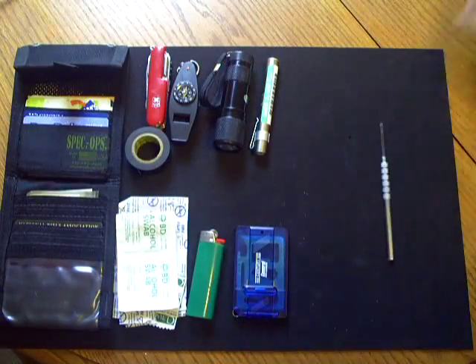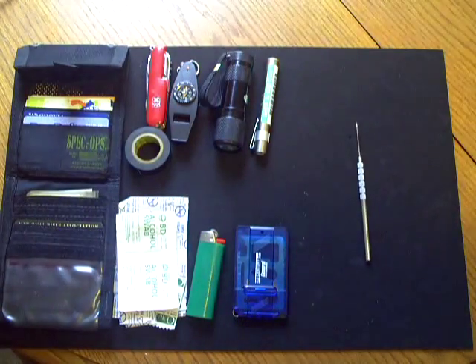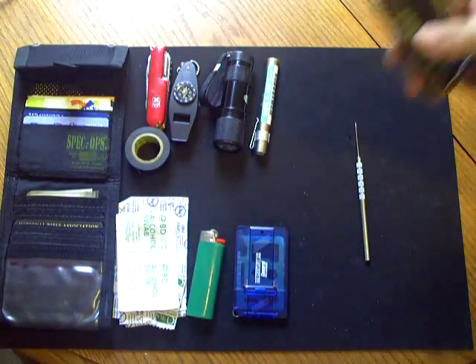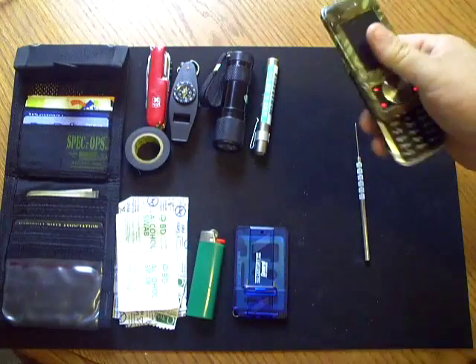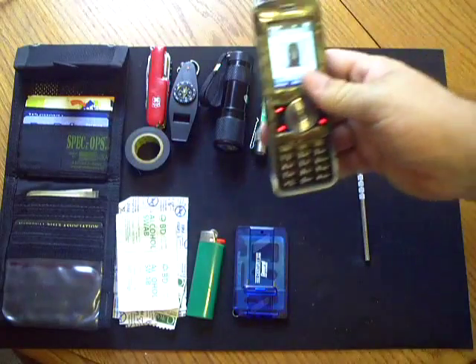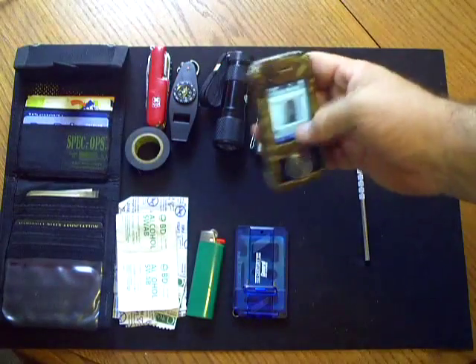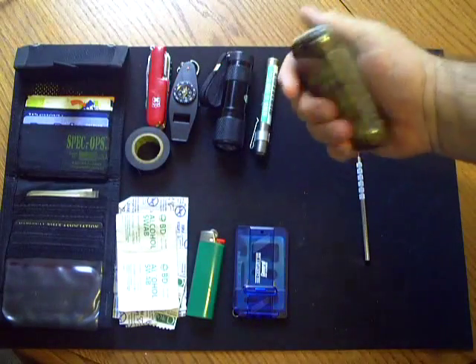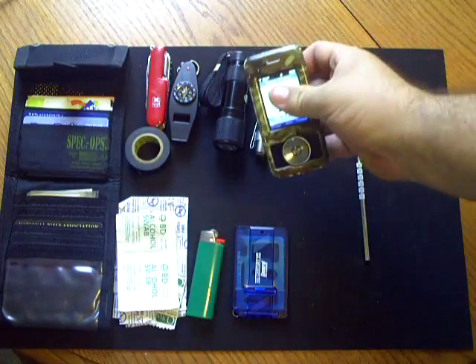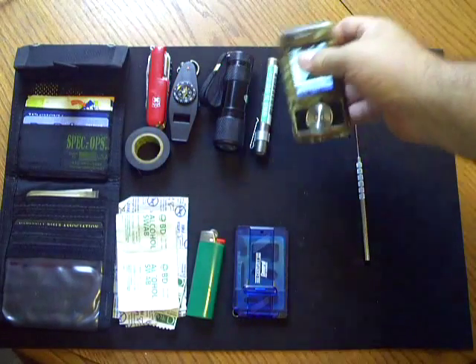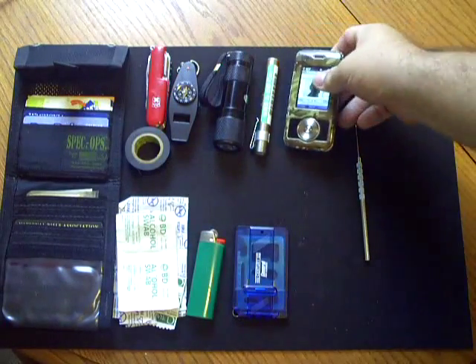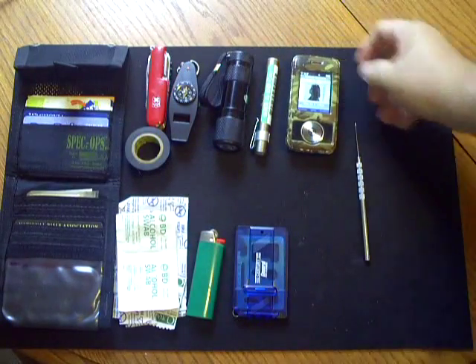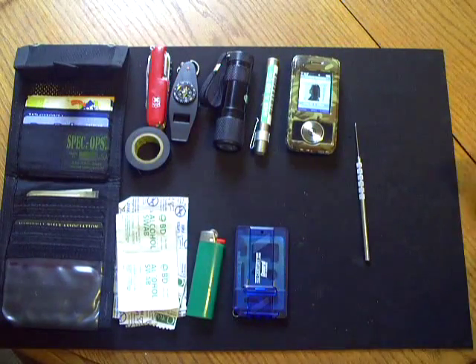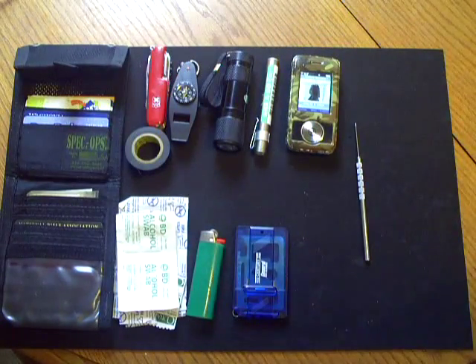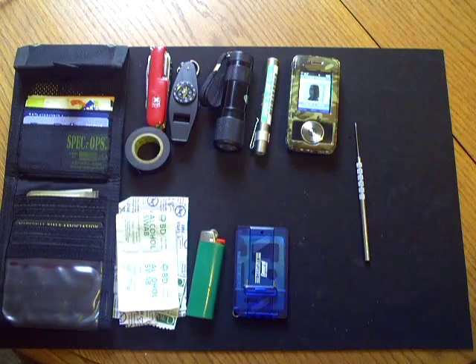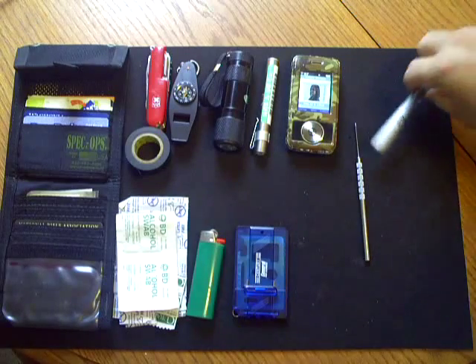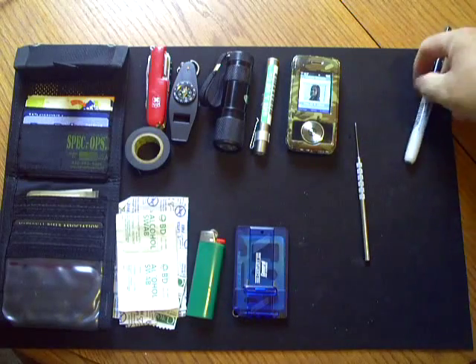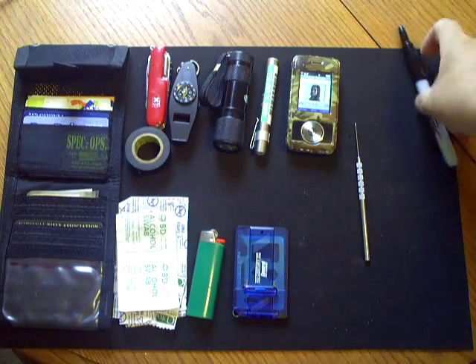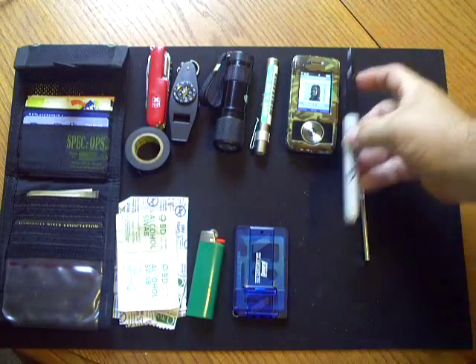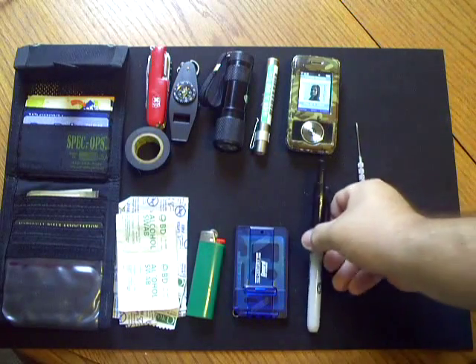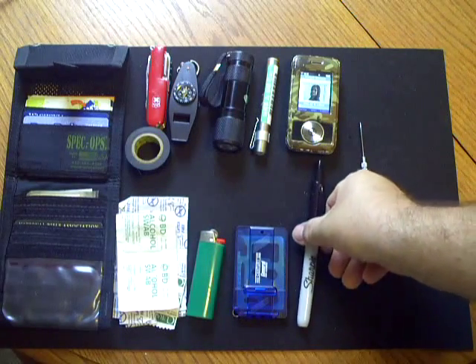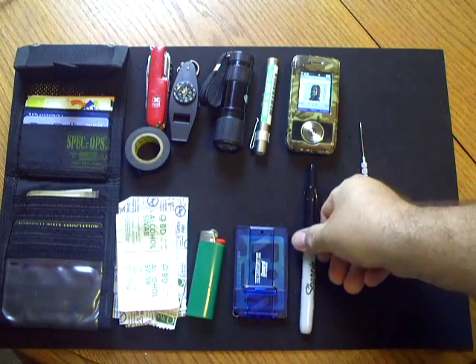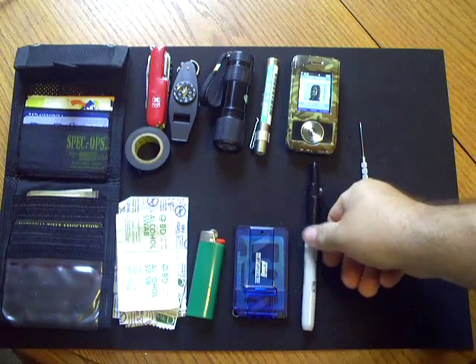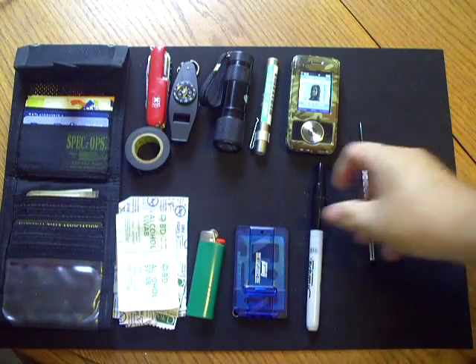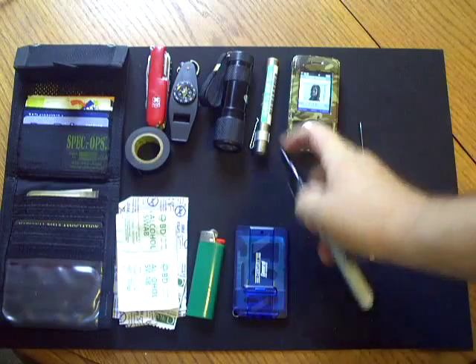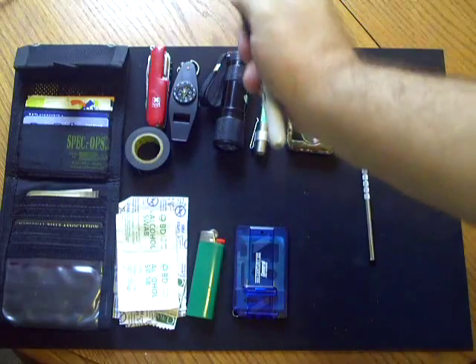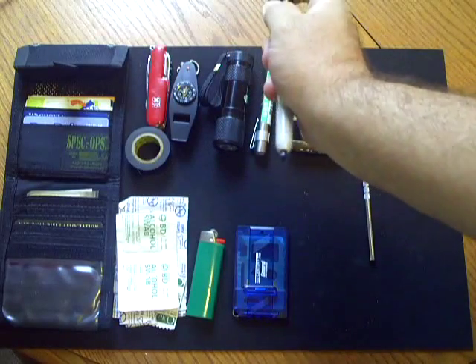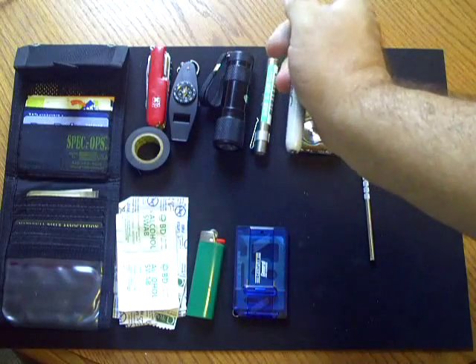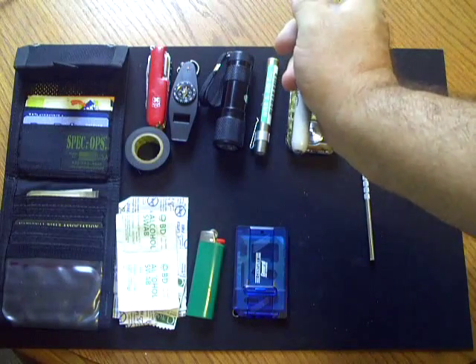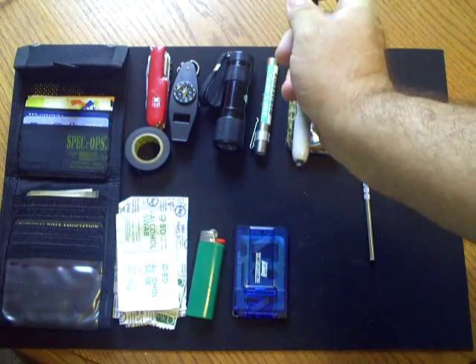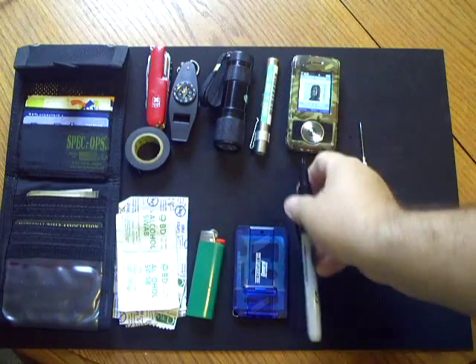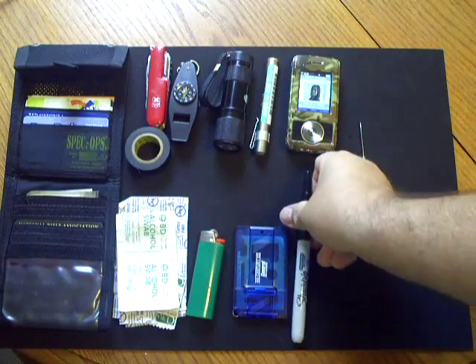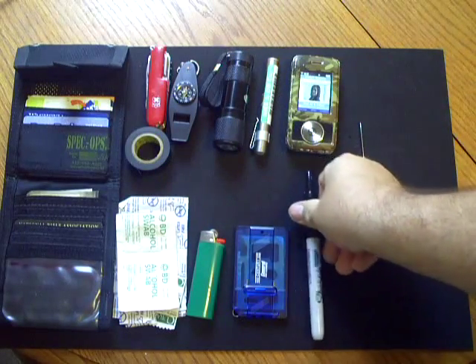I also carry a cell phone. I carry a Bic pen or a Sharpie — this is one of the closeable Sharpies, which is really nice.